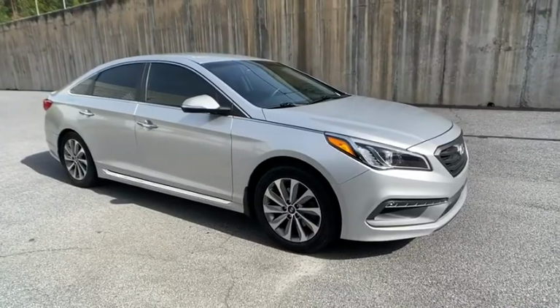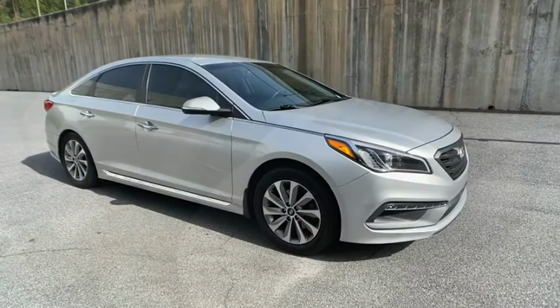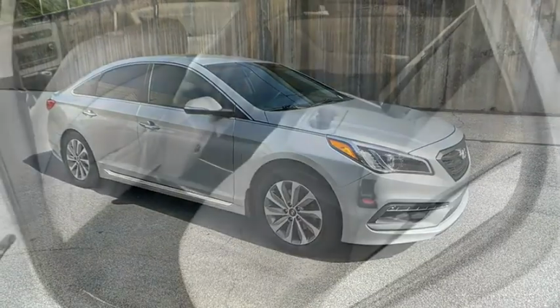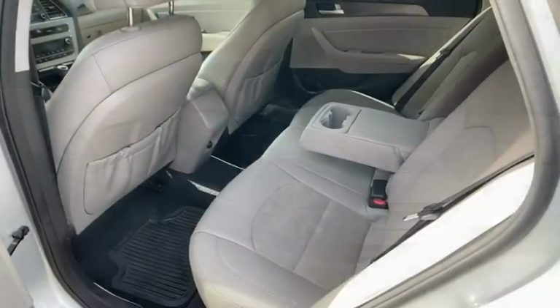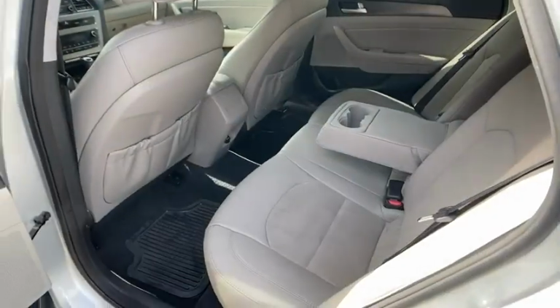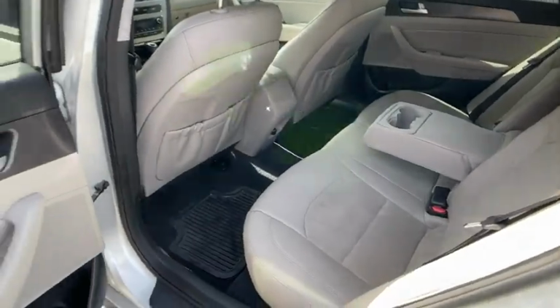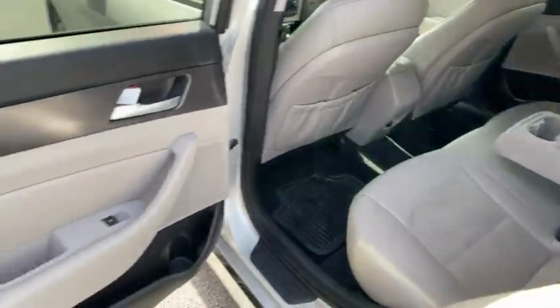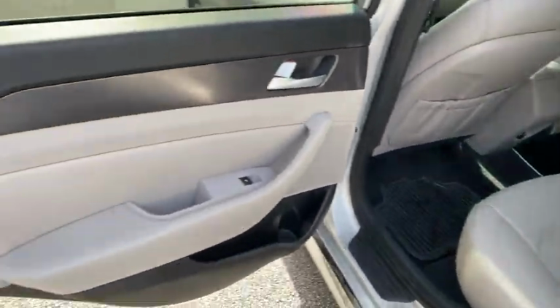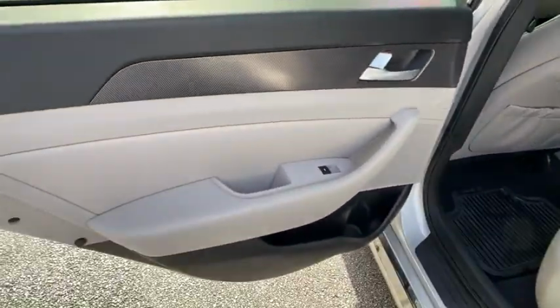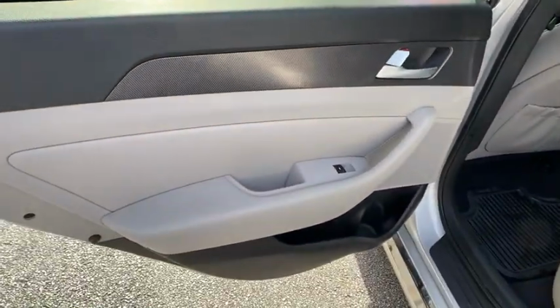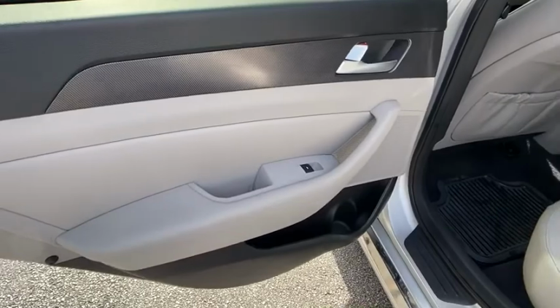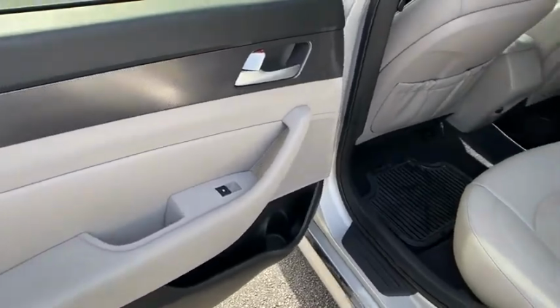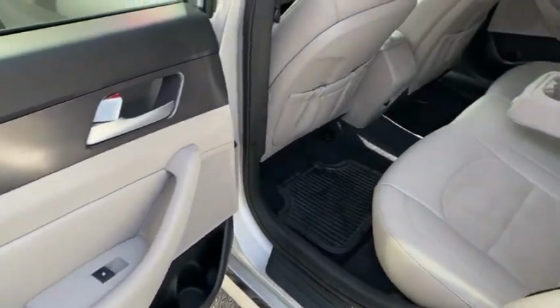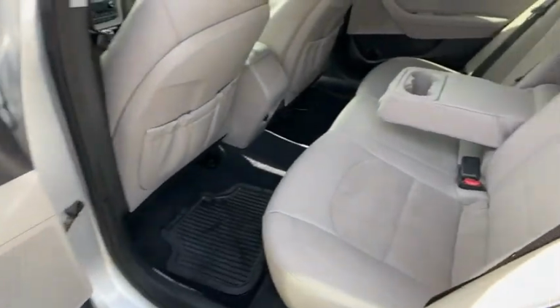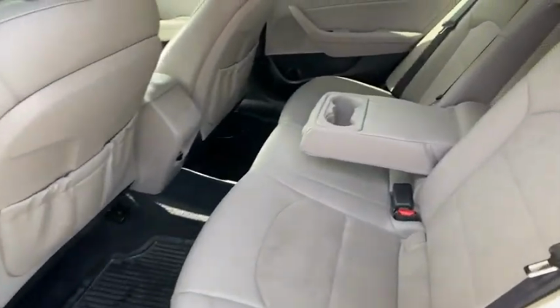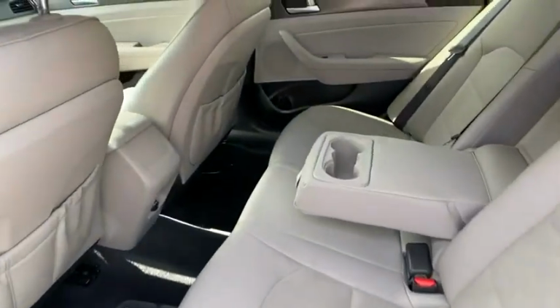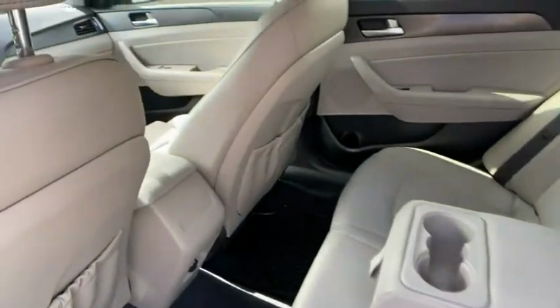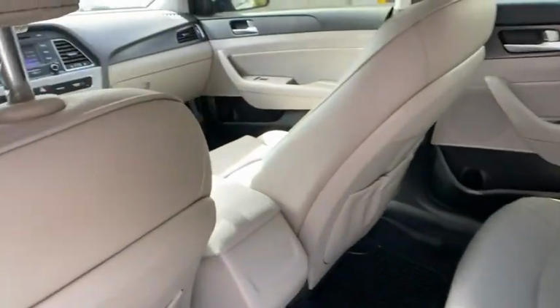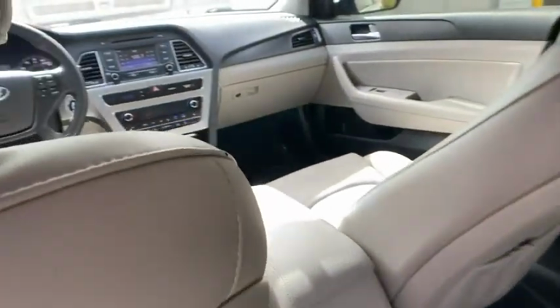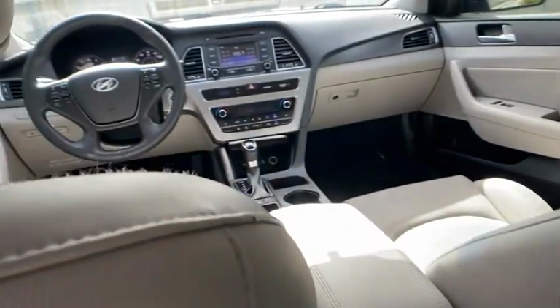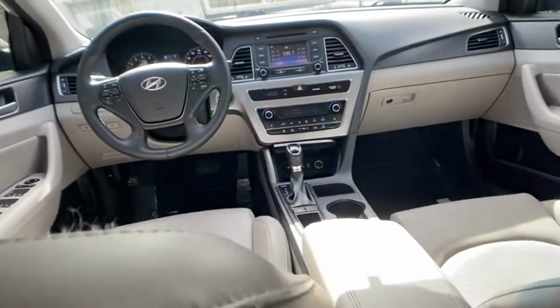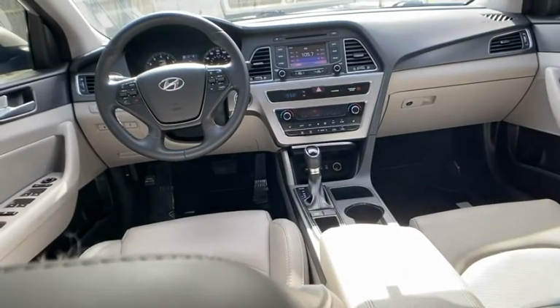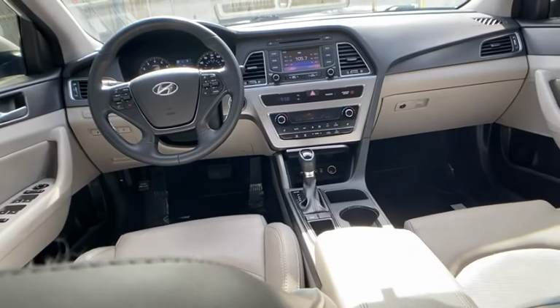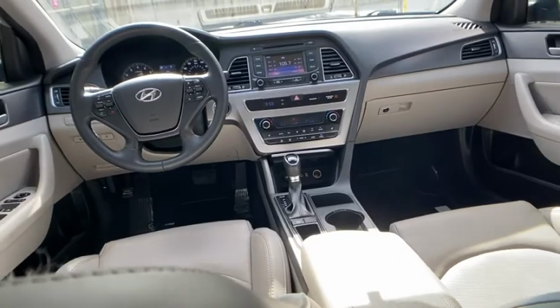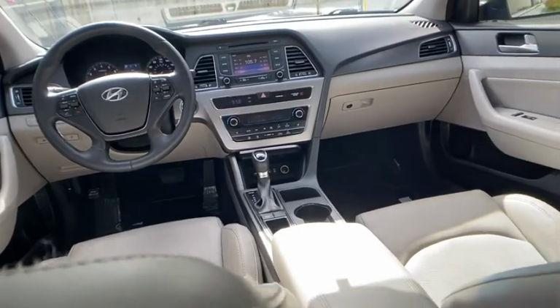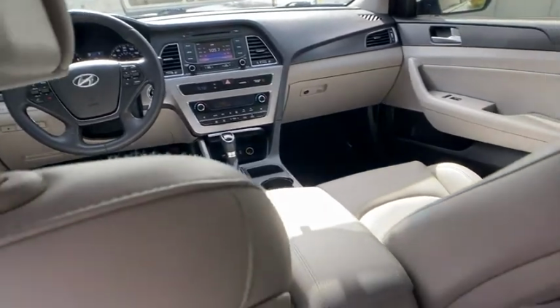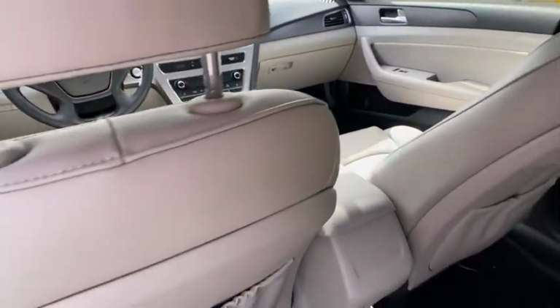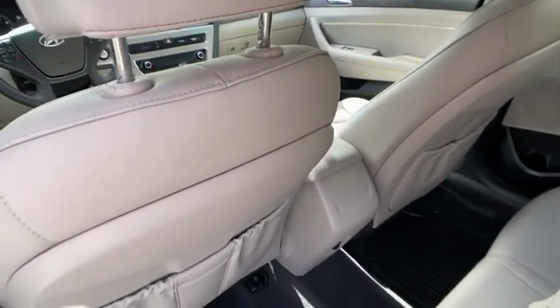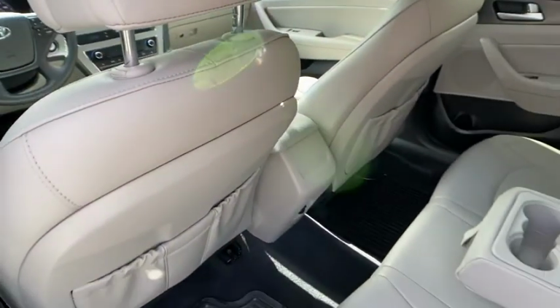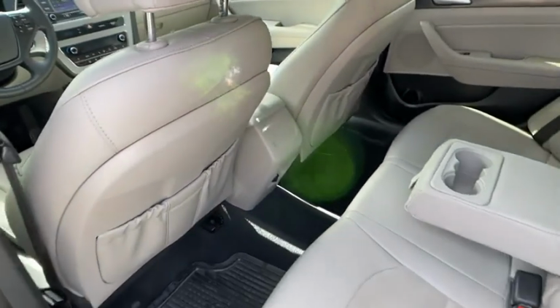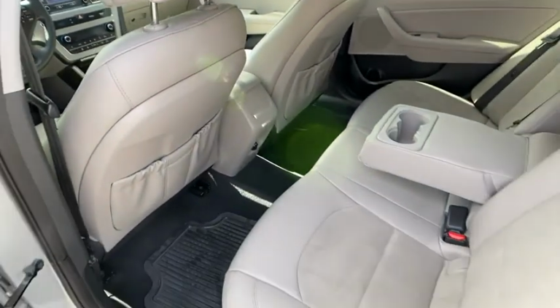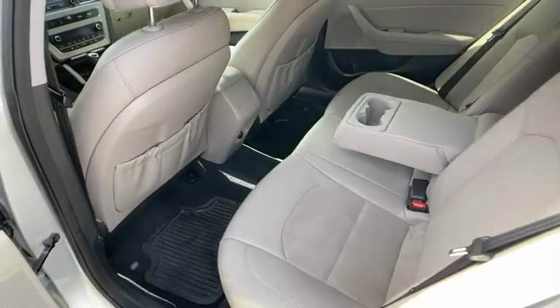Backup camera, anti-lock braking system, steering wheel audio controls, keyless entry, traction control, stability control, Bluetooth, power steering, adjustable steering wheel, four-wheel disc brakes, aluminum wheels, cruise control.